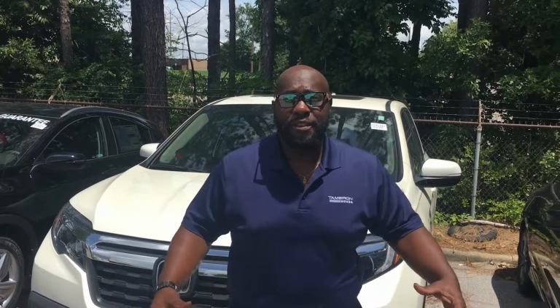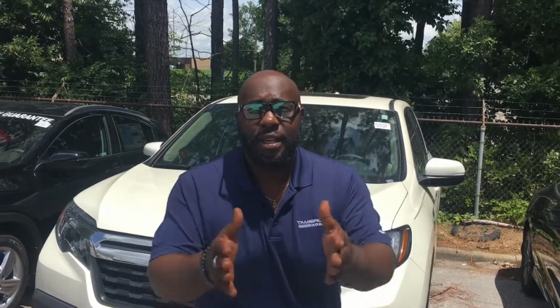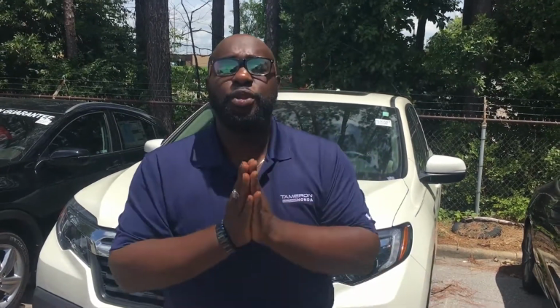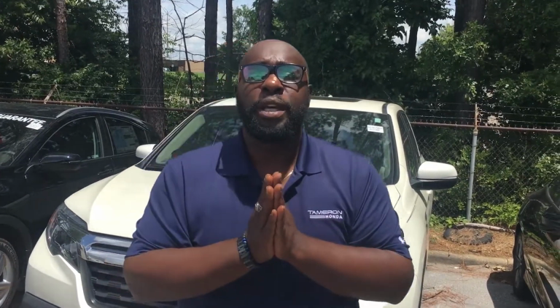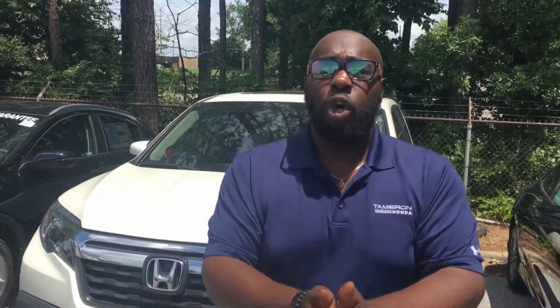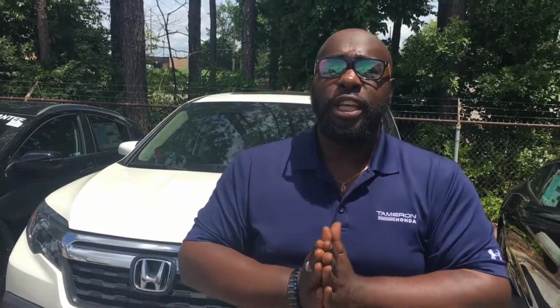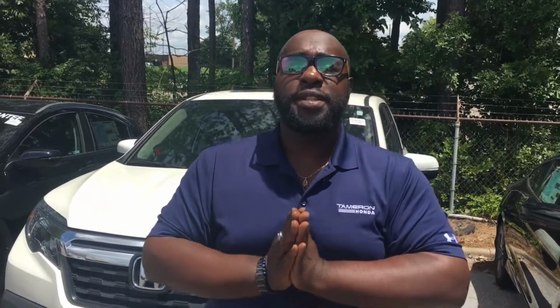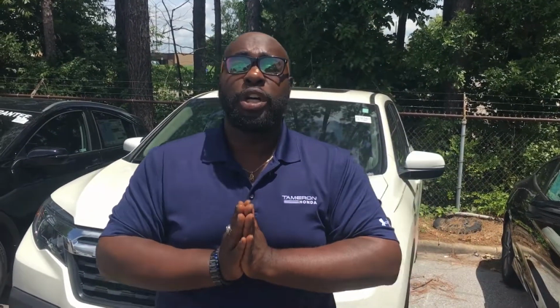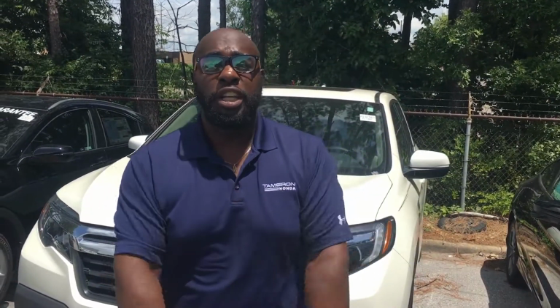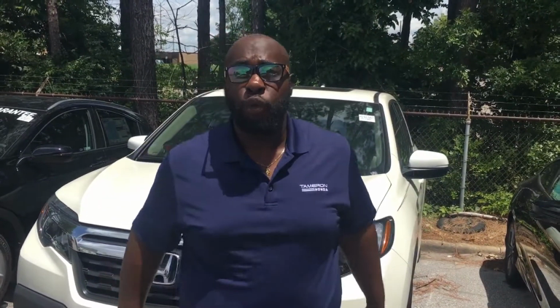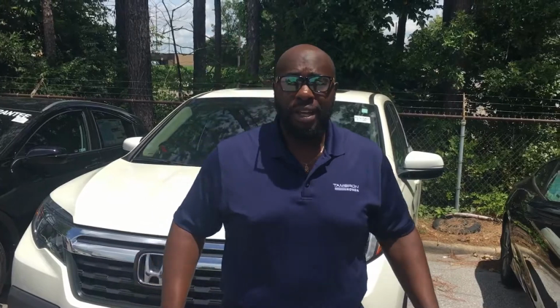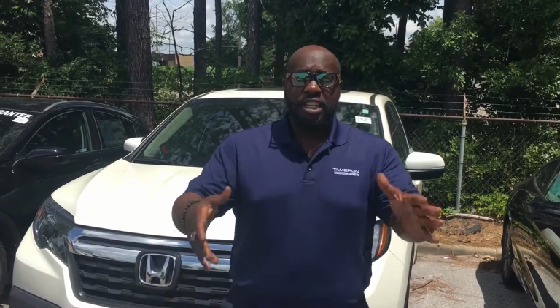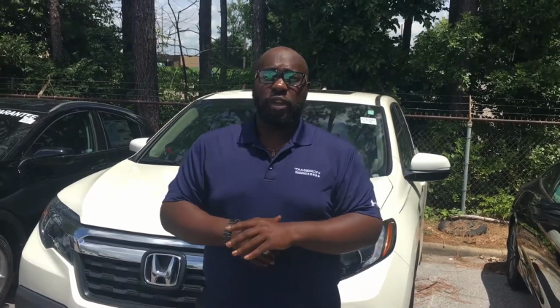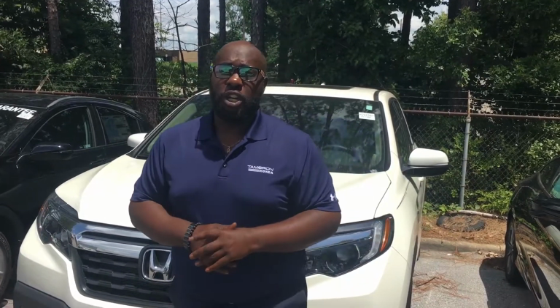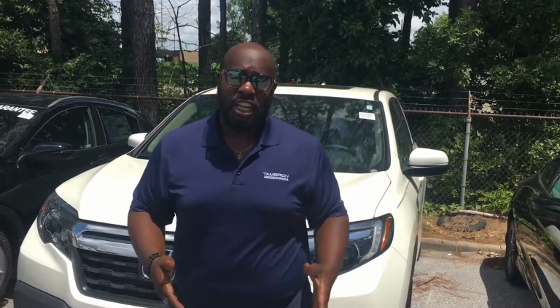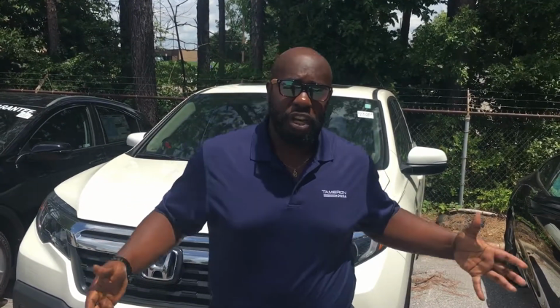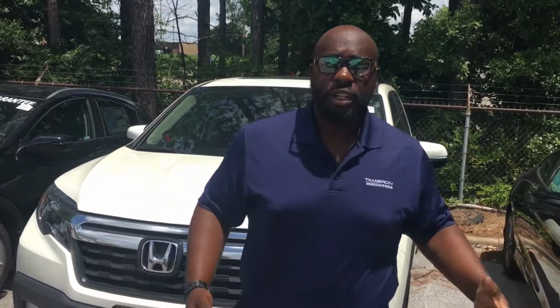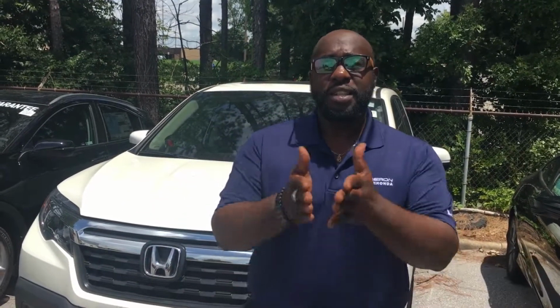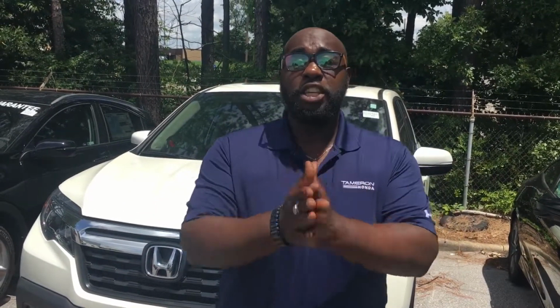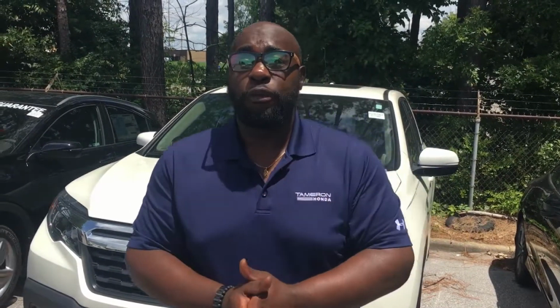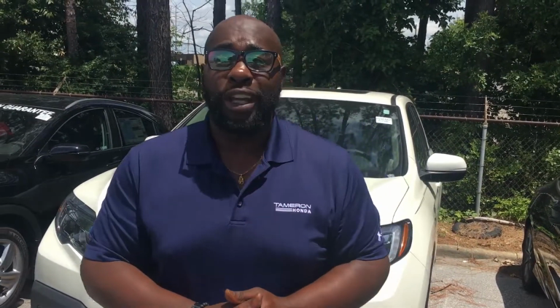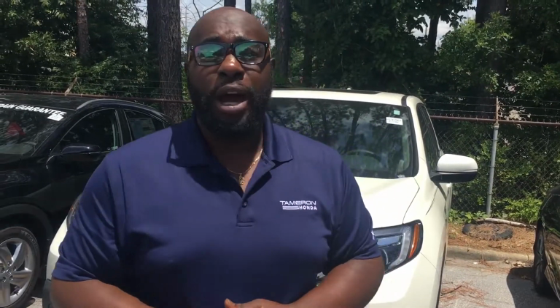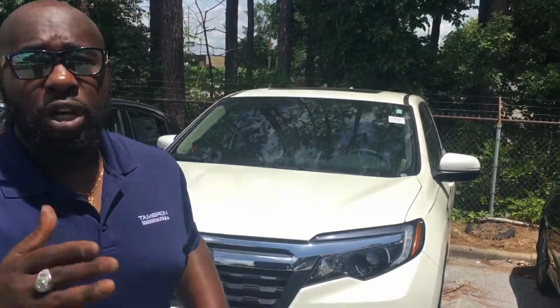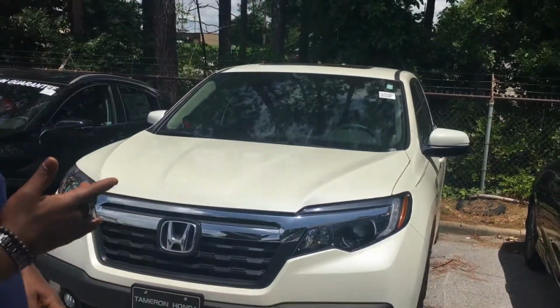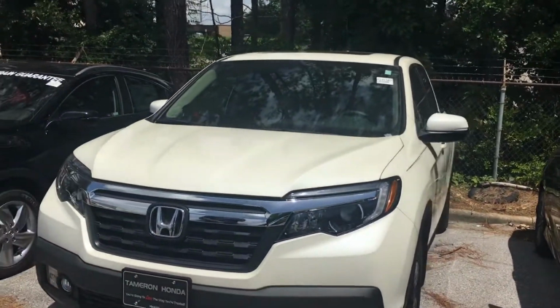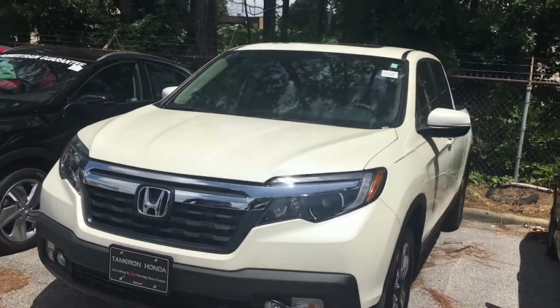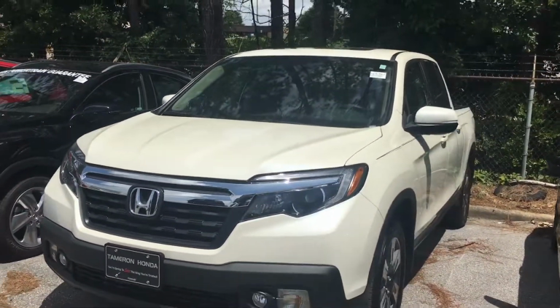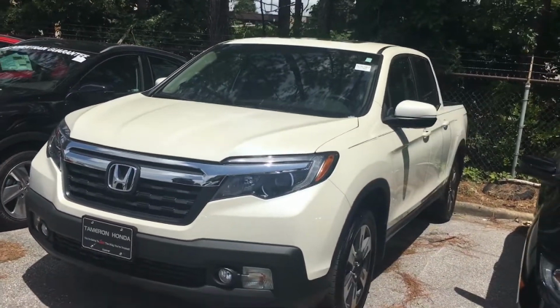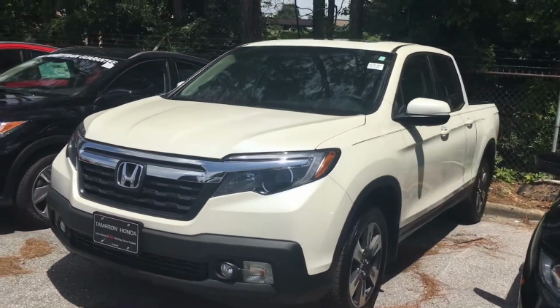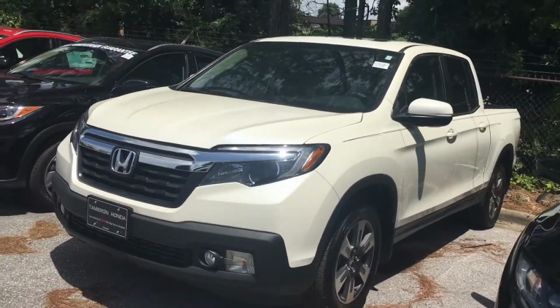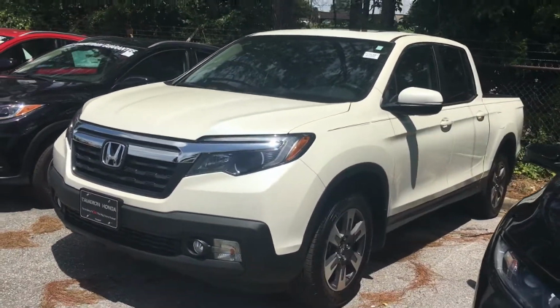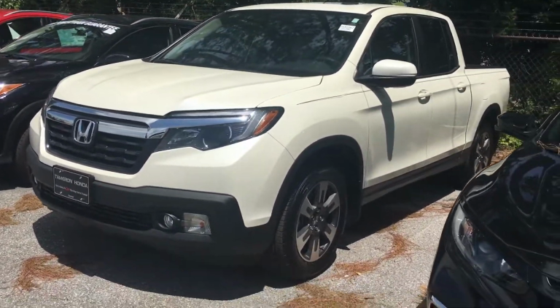Davis, how you doing man? Courtney here at Tamron Honda in Hoover, sending this quick video as an introduction to thank you for your inquiry on that beautiful 2019 Honda Ridgeline.